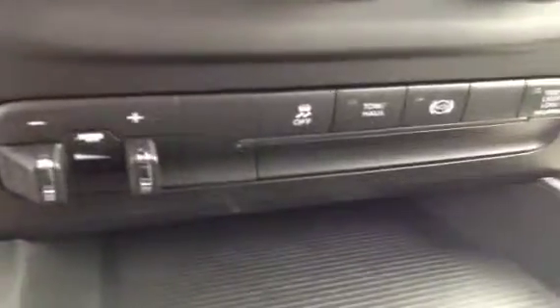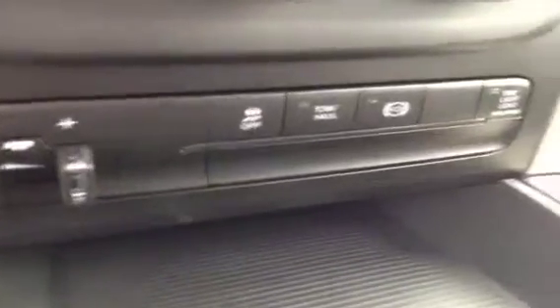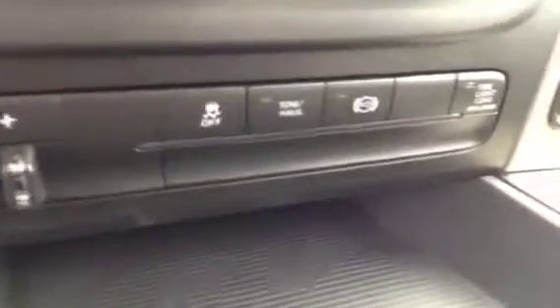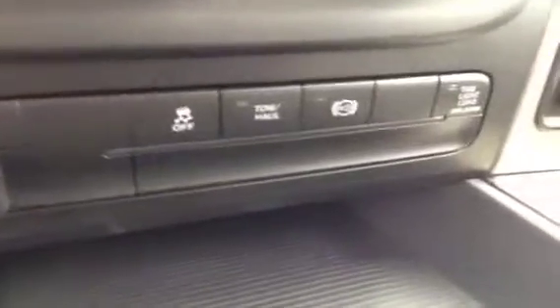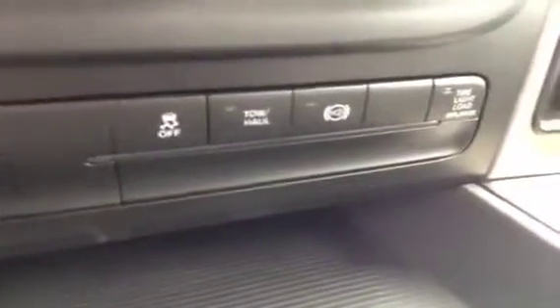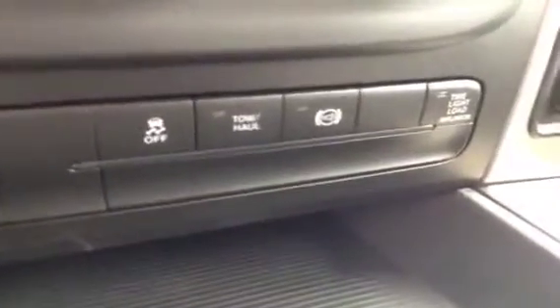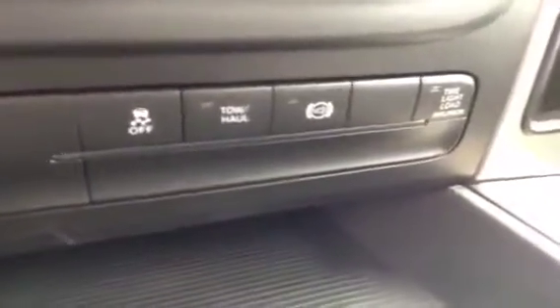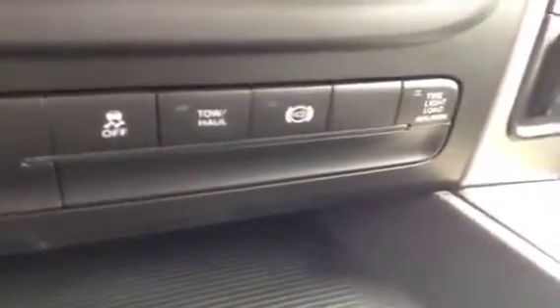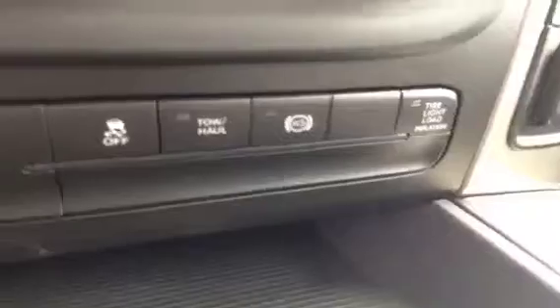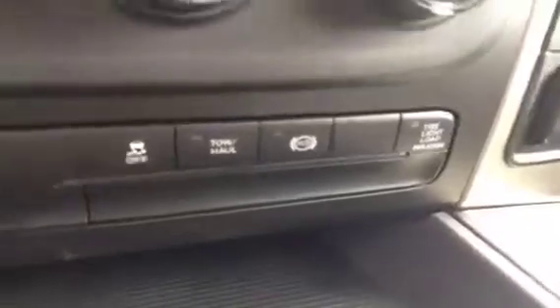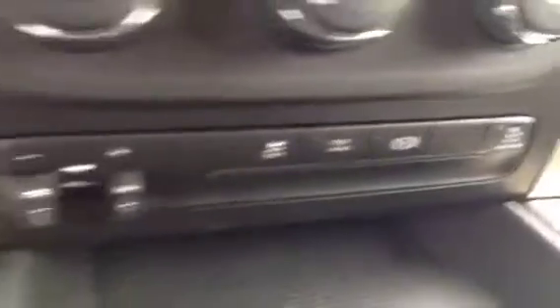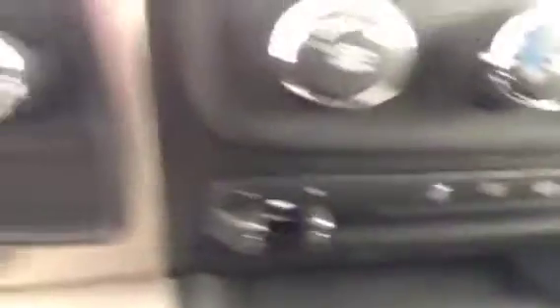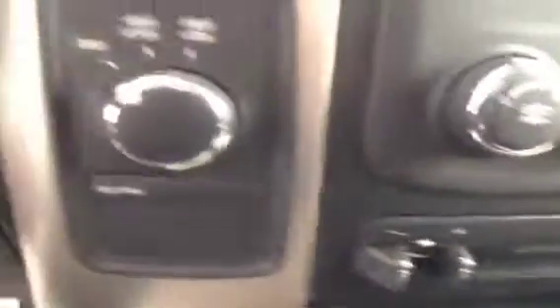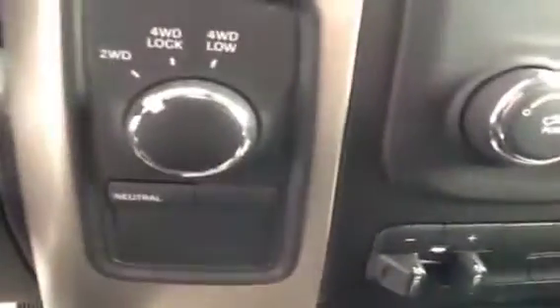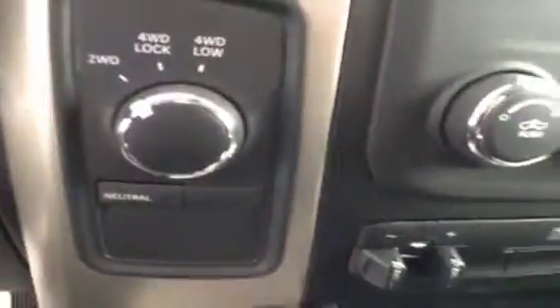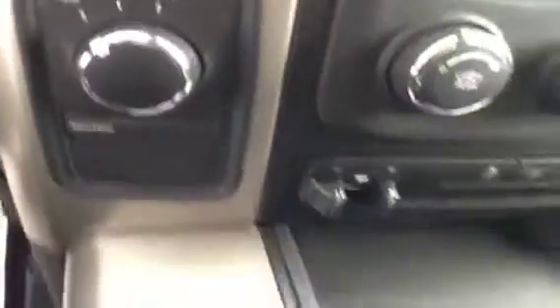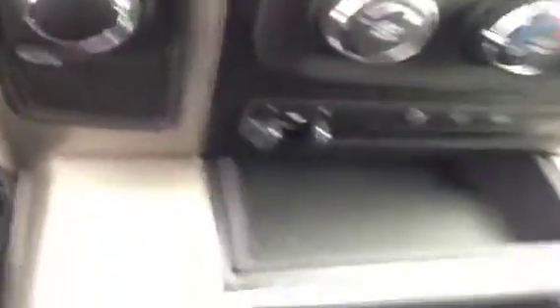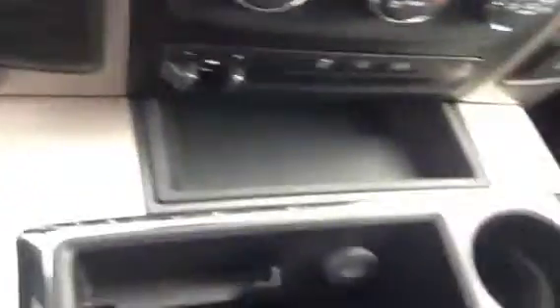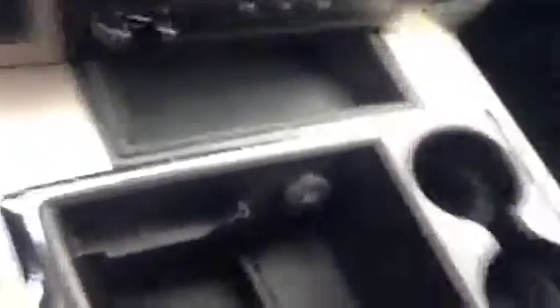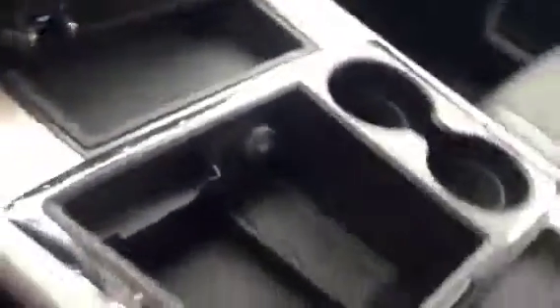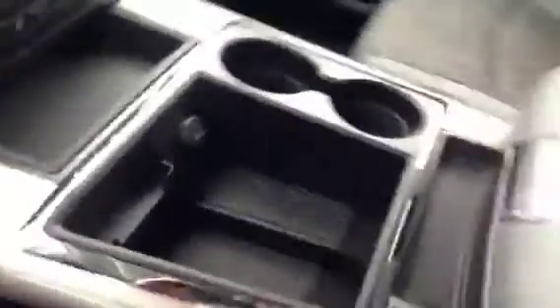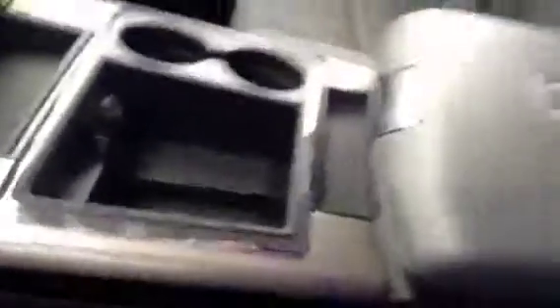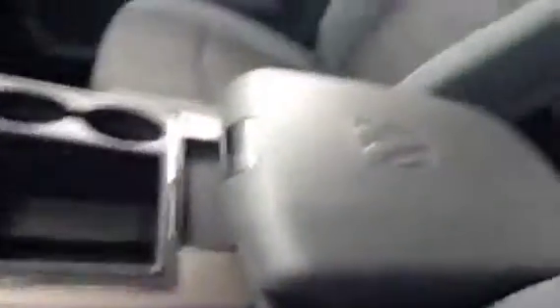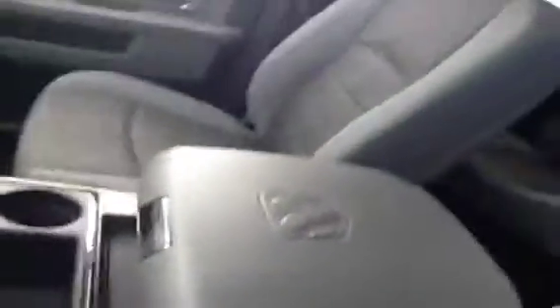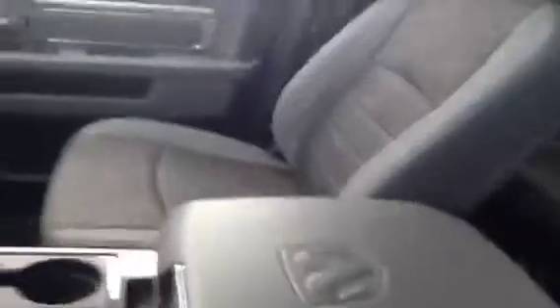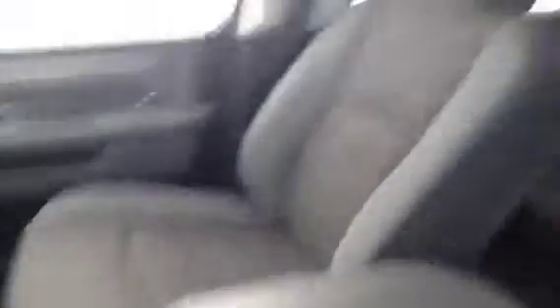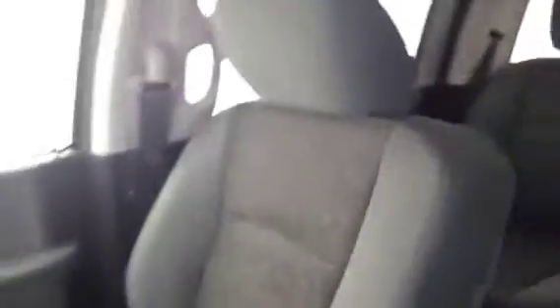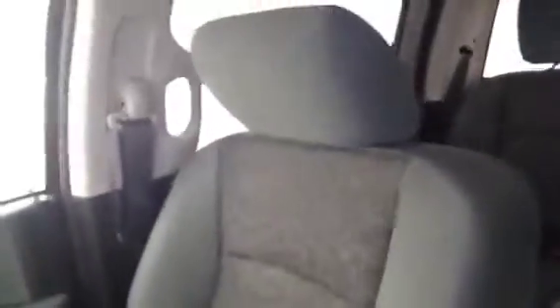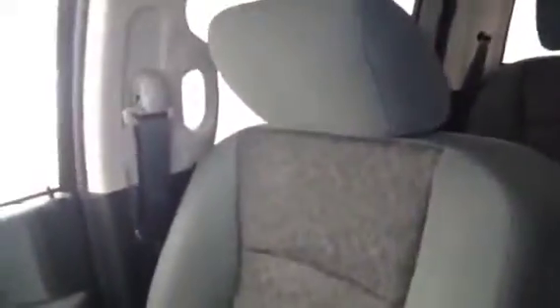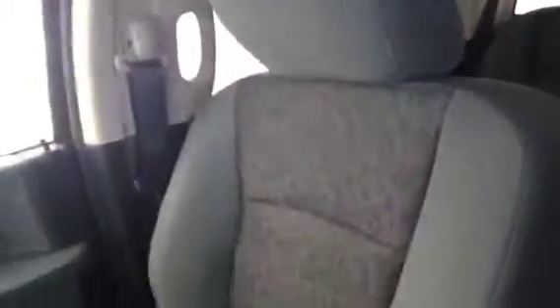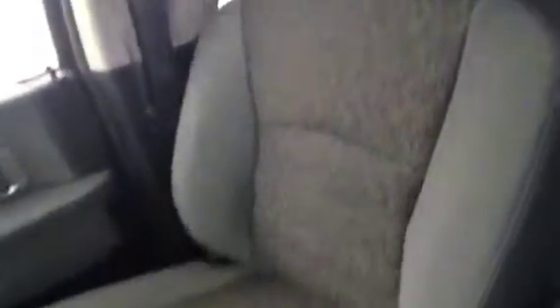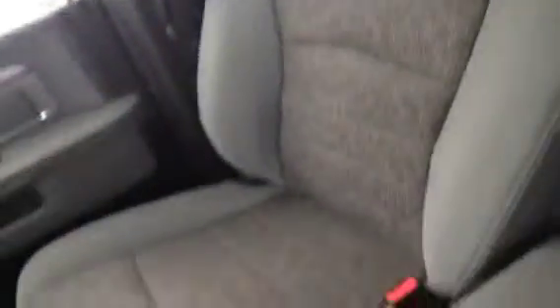Trailer brake, traction control, four-wheel drive controls. Upholstery is cloth, color is slate.